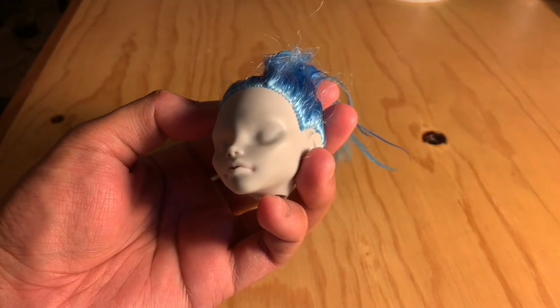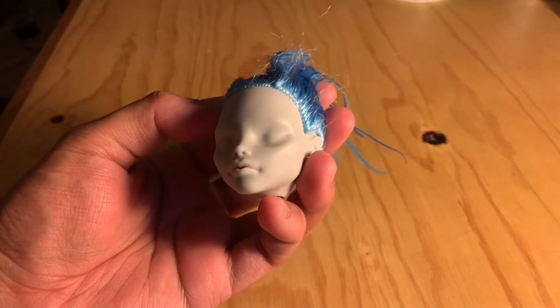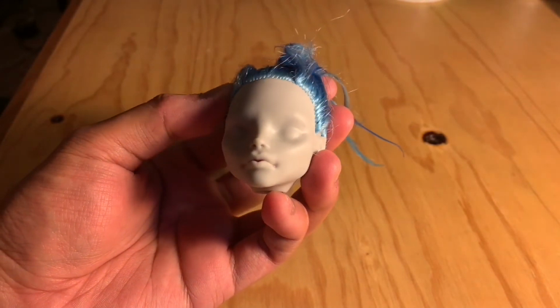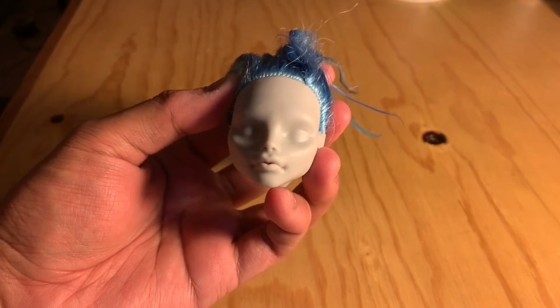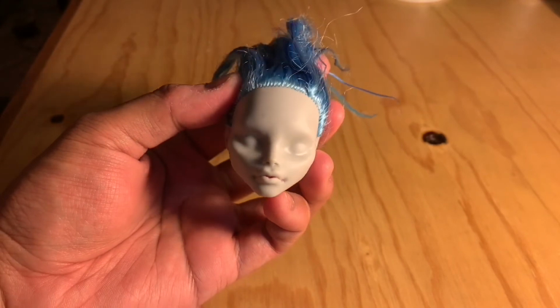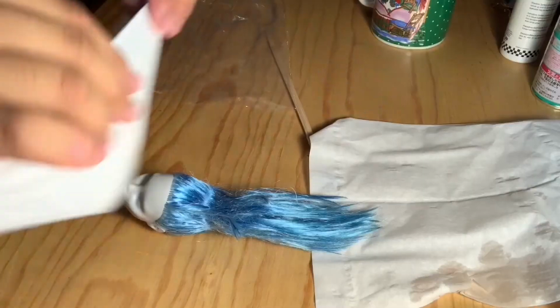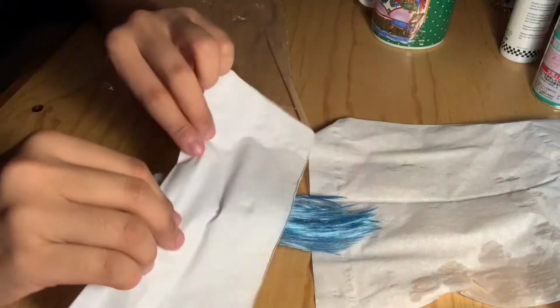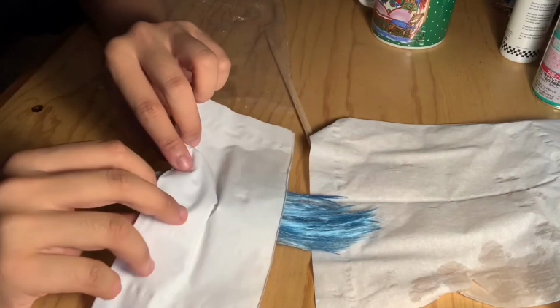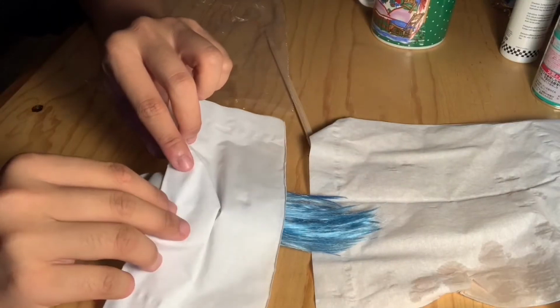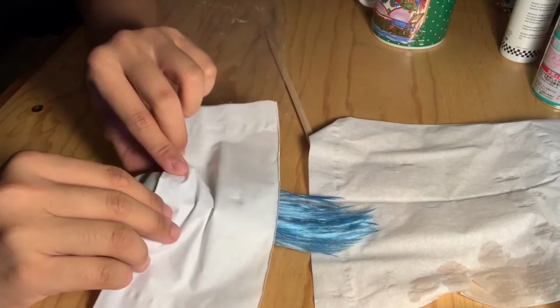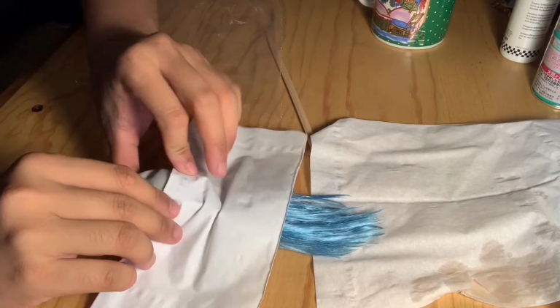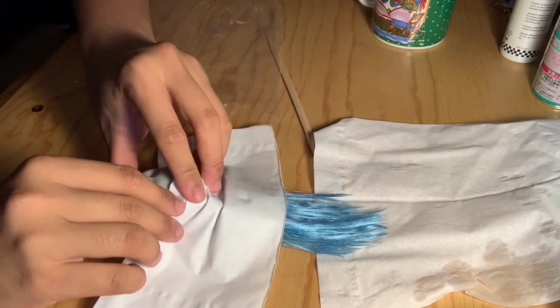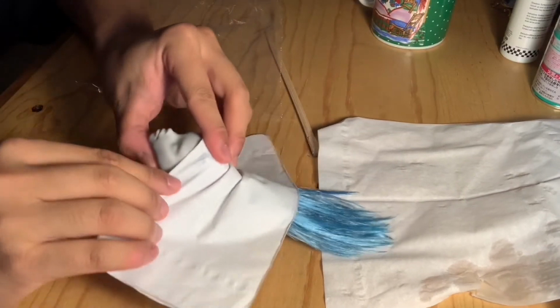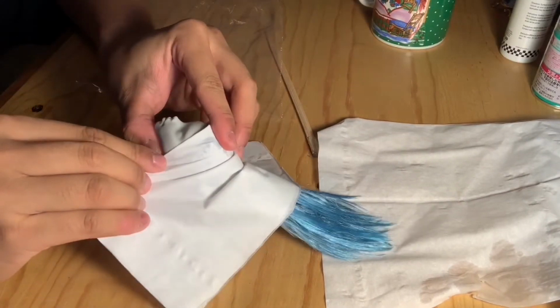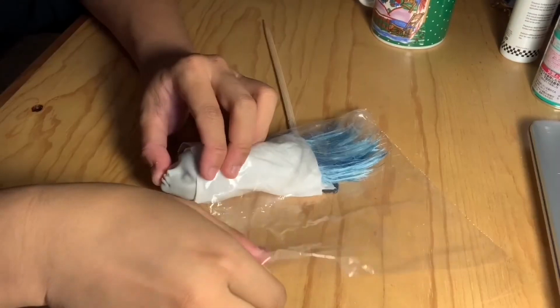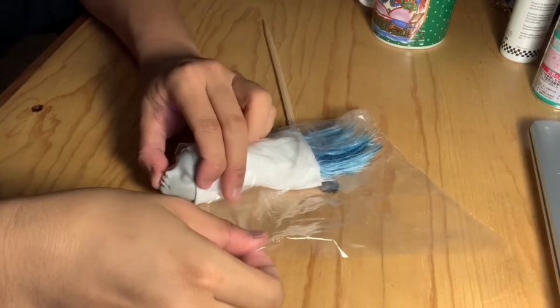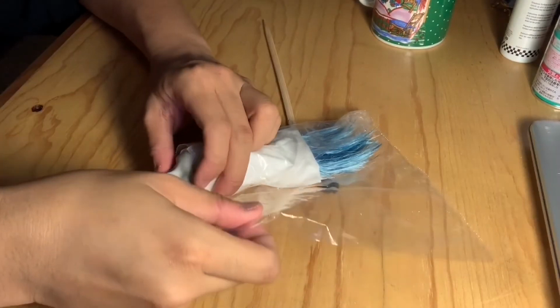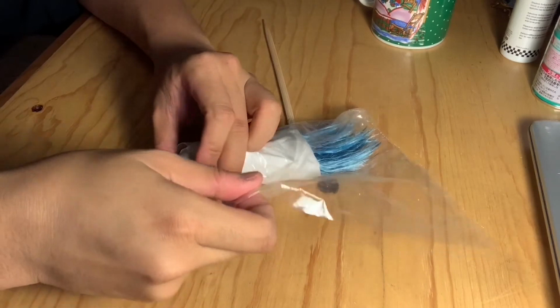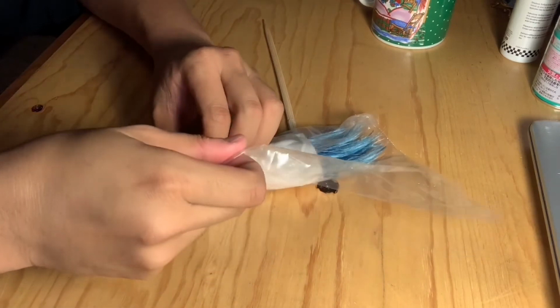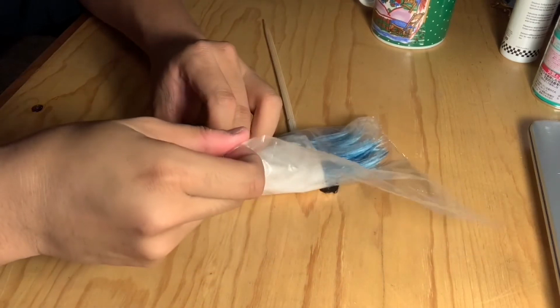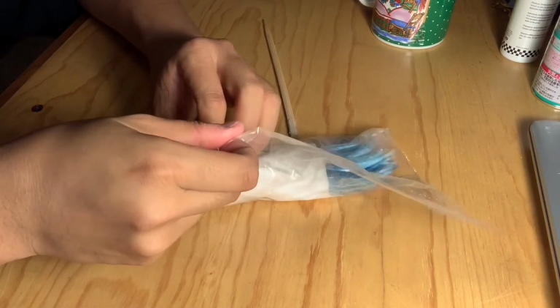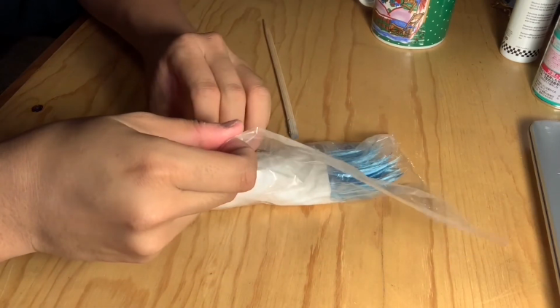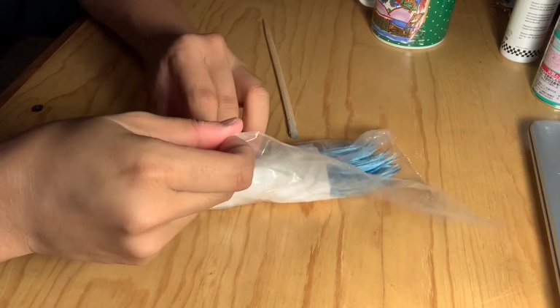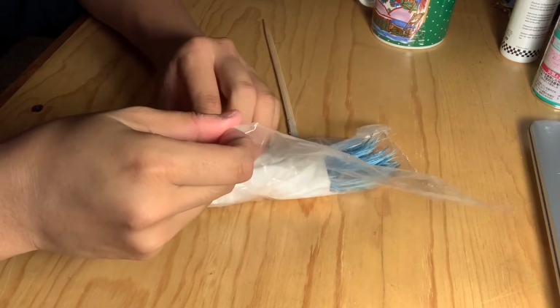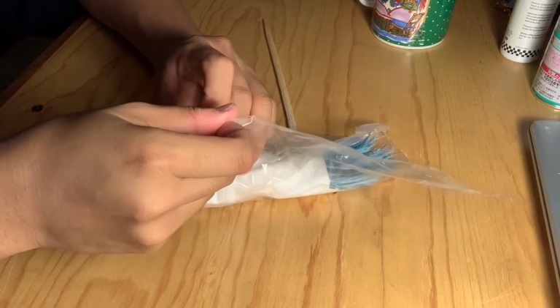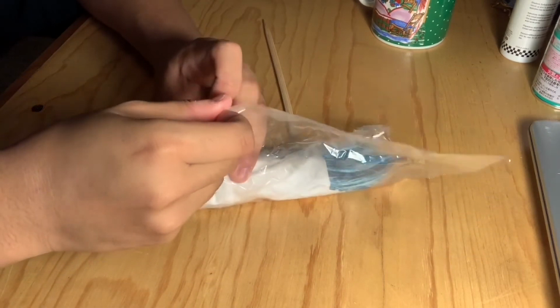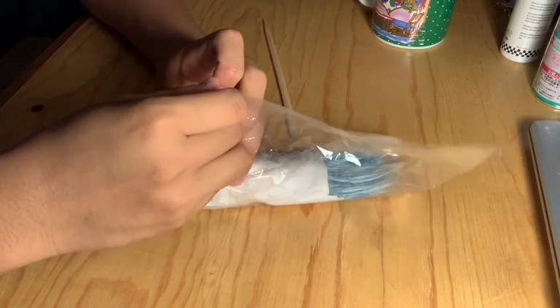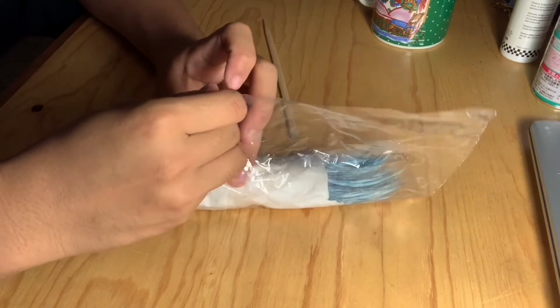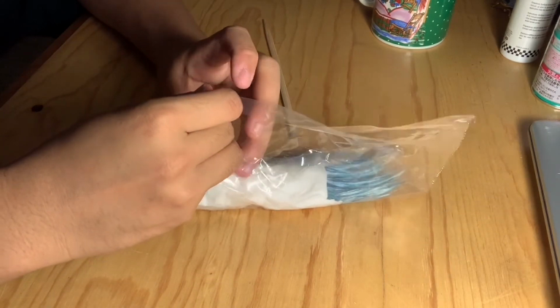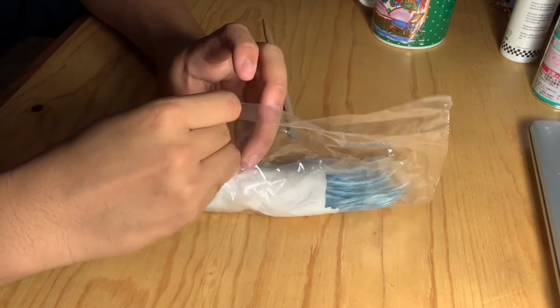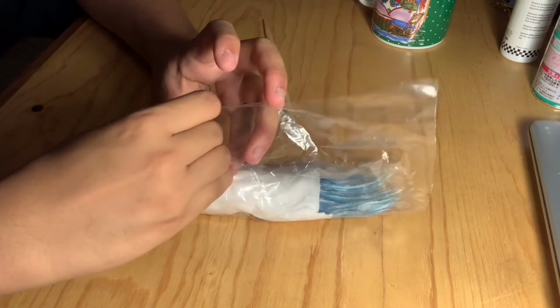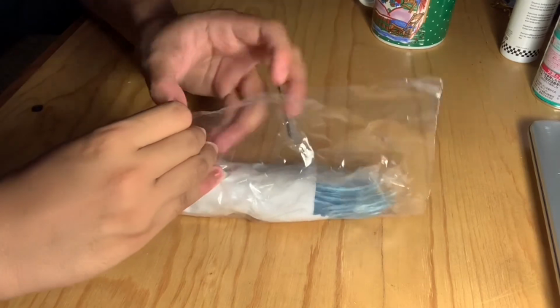To prep her for her face-up, I'm going to rewrap her head with the same tissue paper, and this time with some plastic as well that I recycled from a plastic bag.